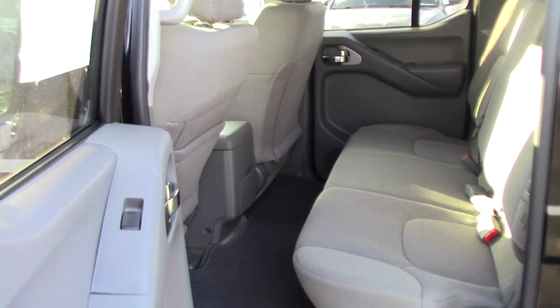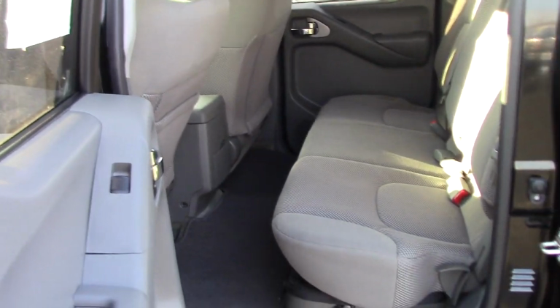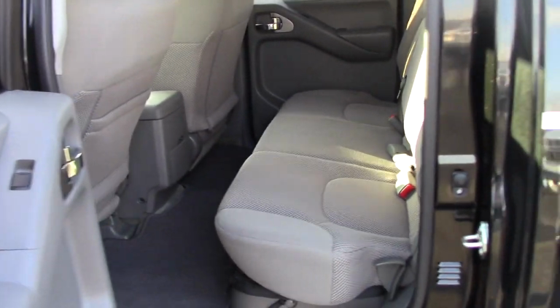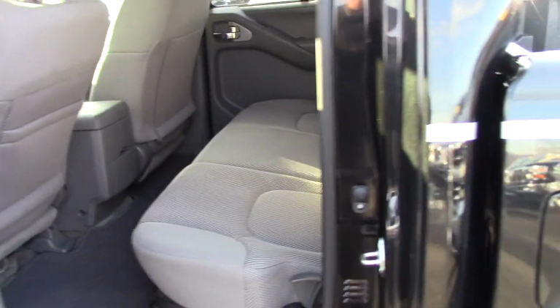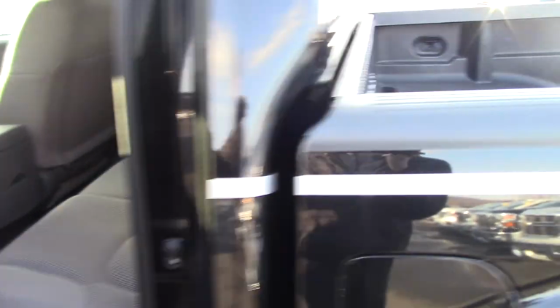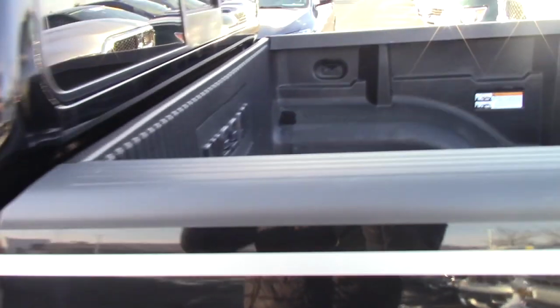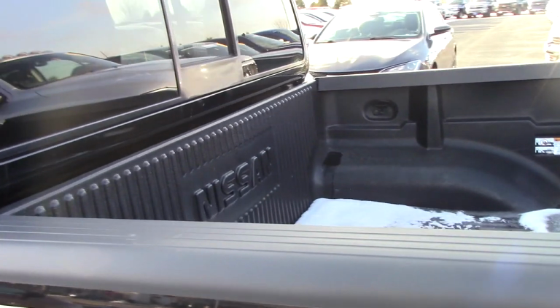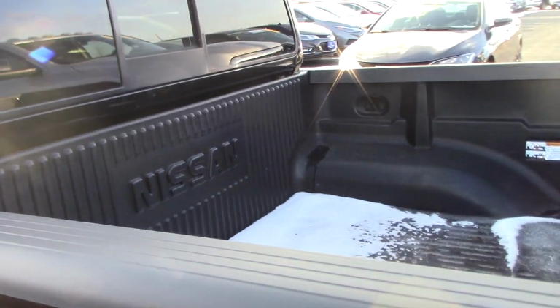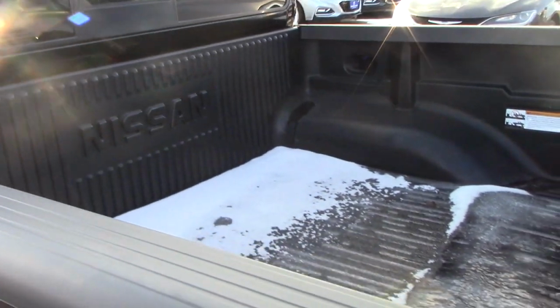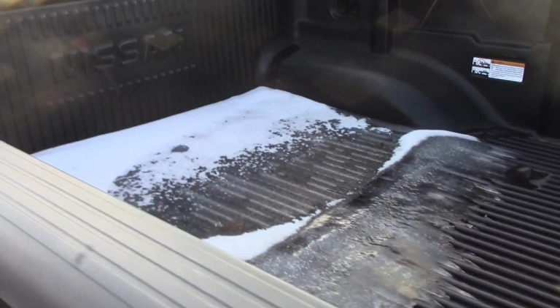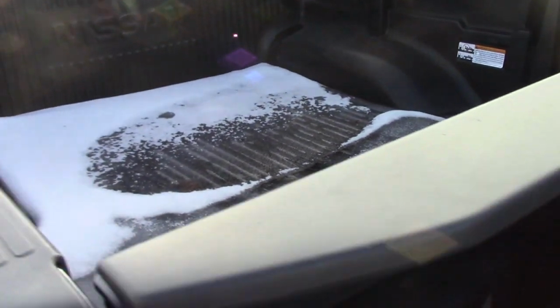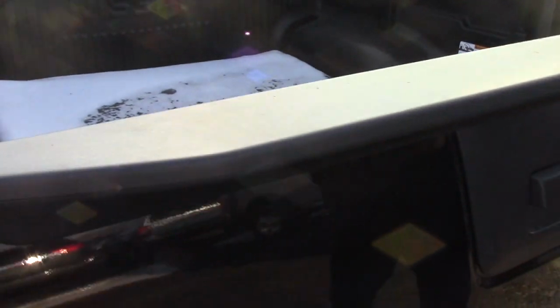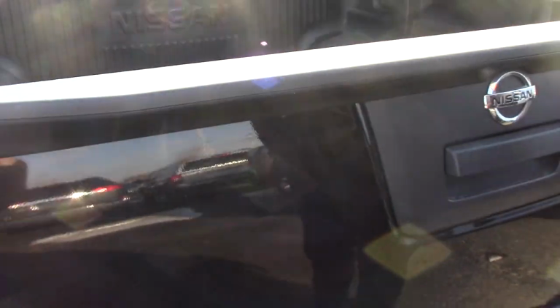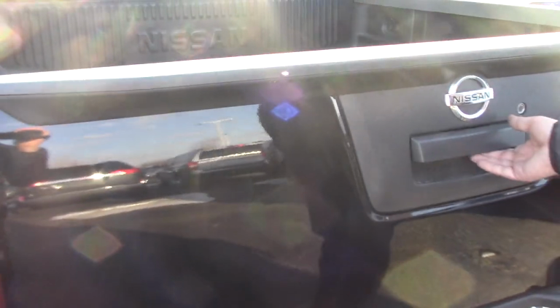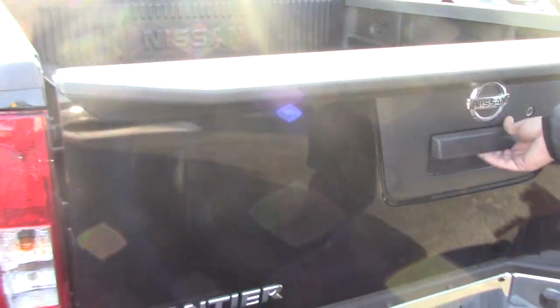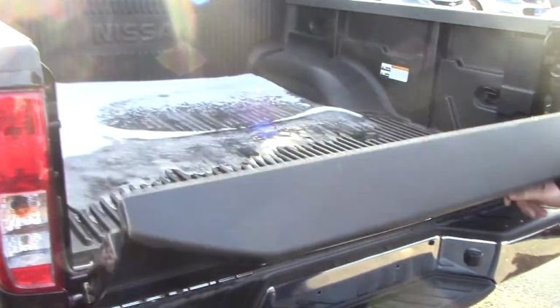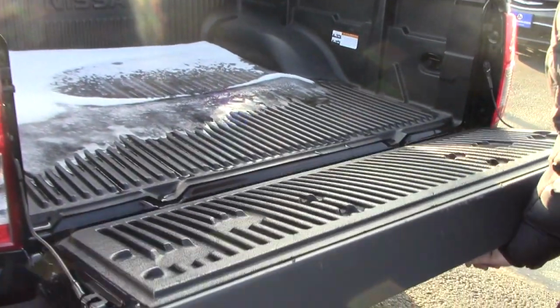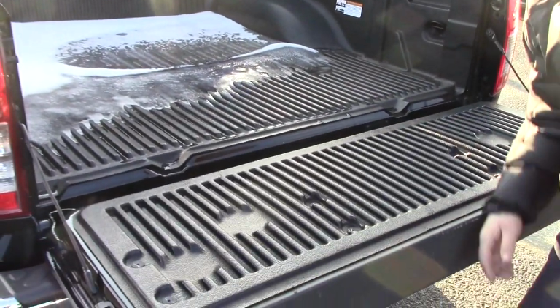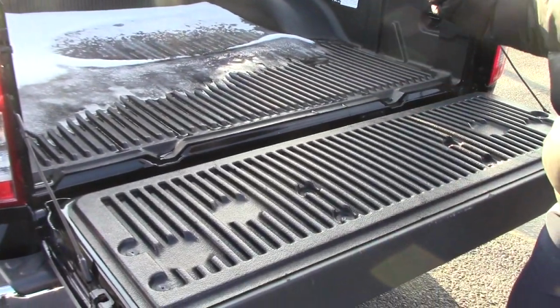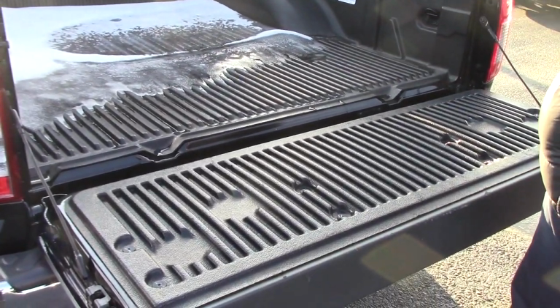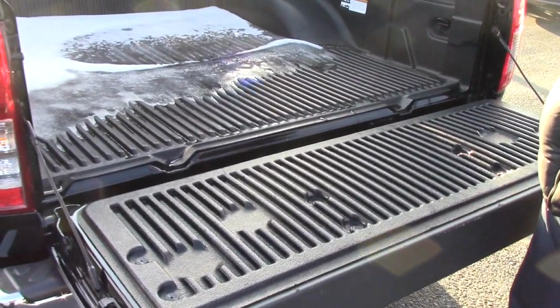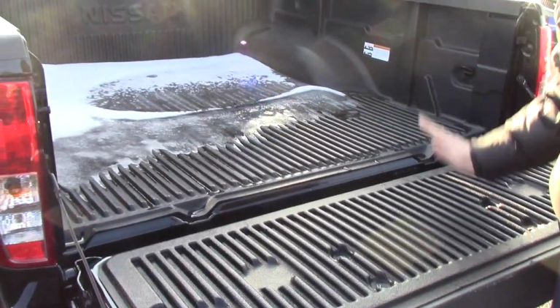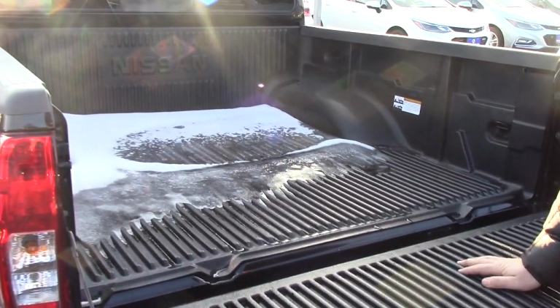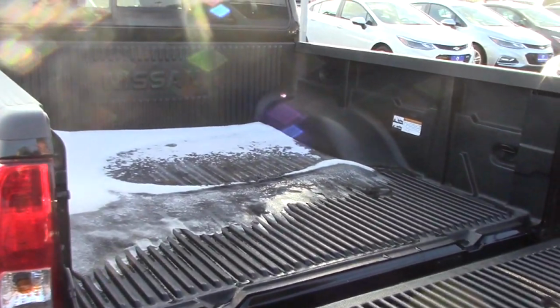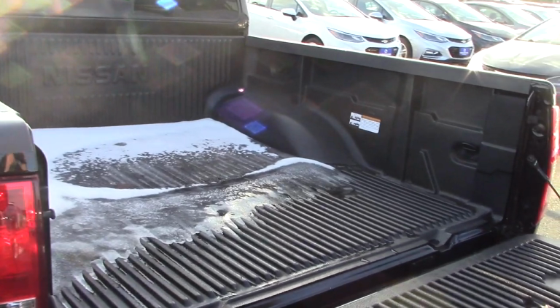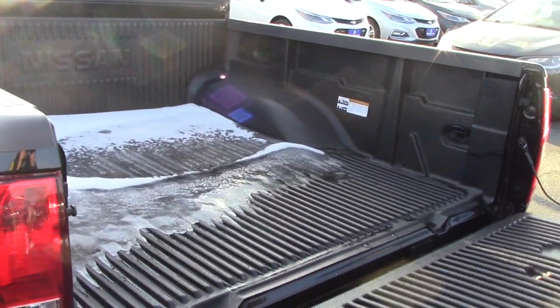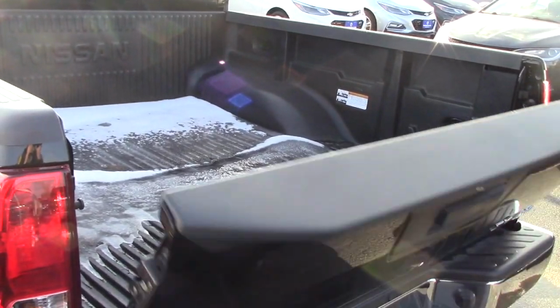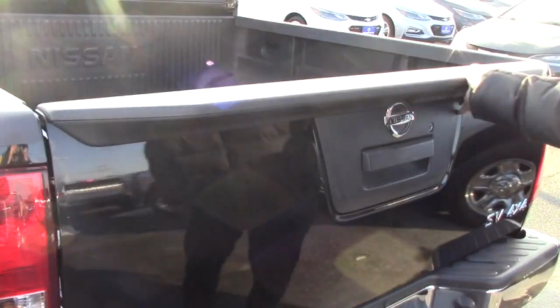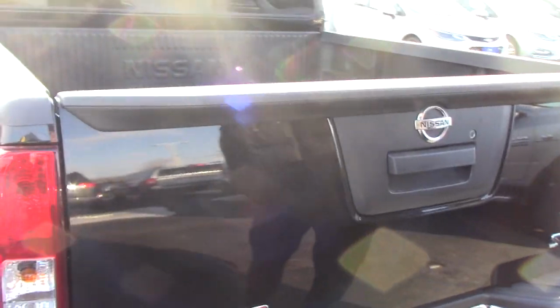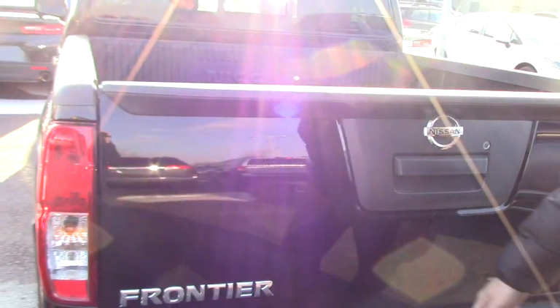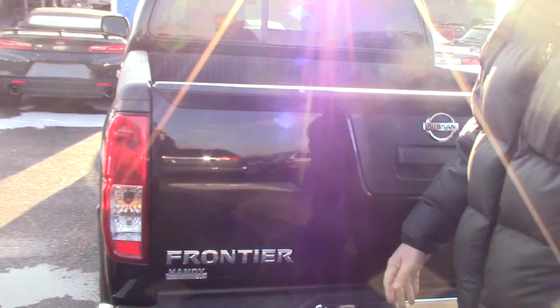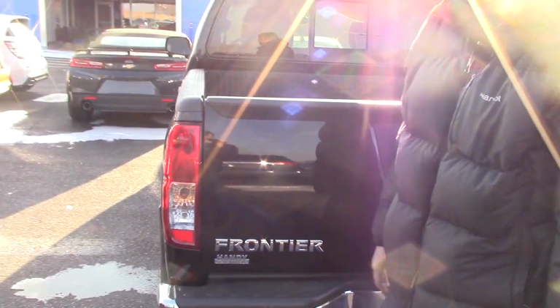You got a sliding rear window — access cab just like the Tacomas — and then obviously you got the trailering hookup and drop-in bed liner. Definitely a spectacular truck for the money.